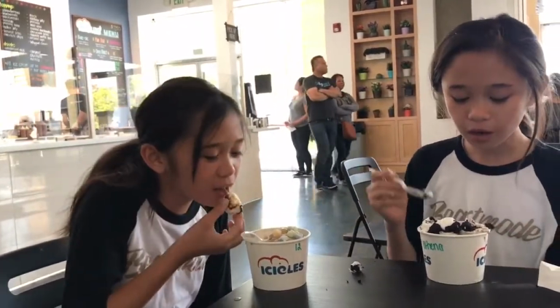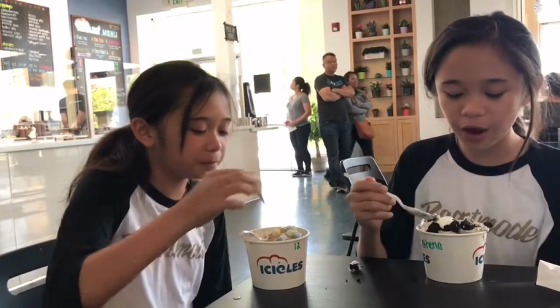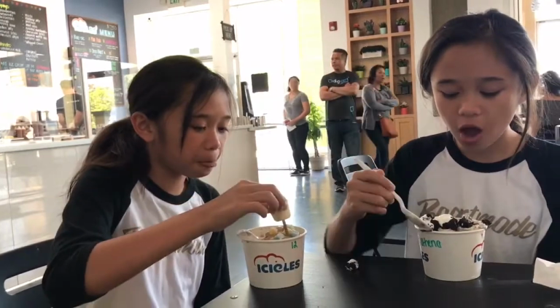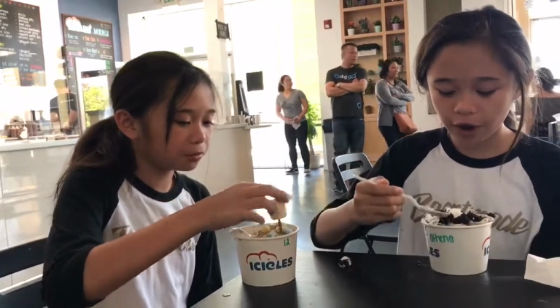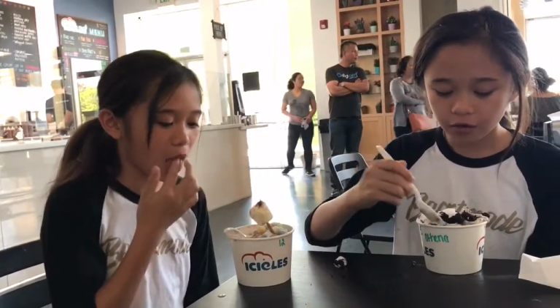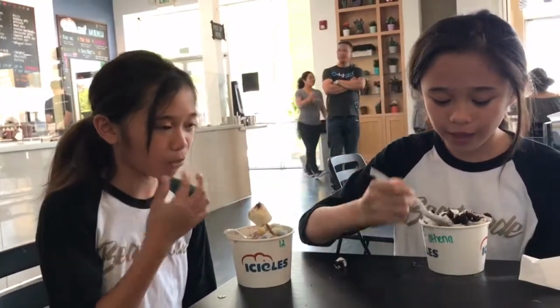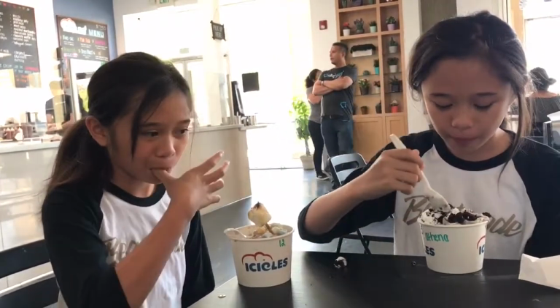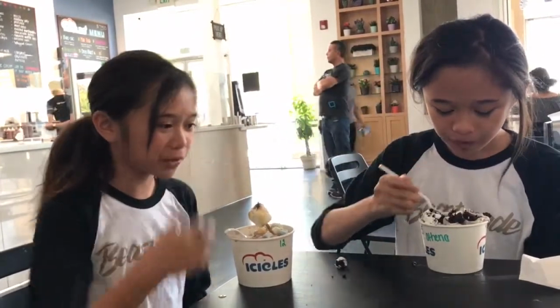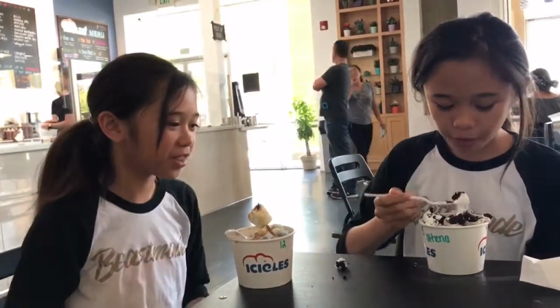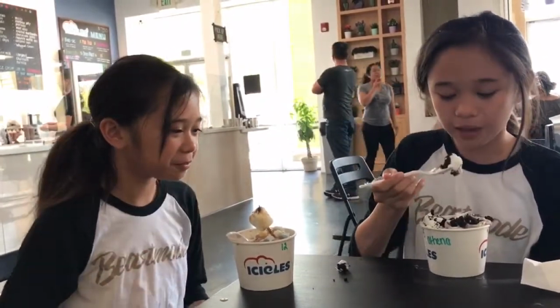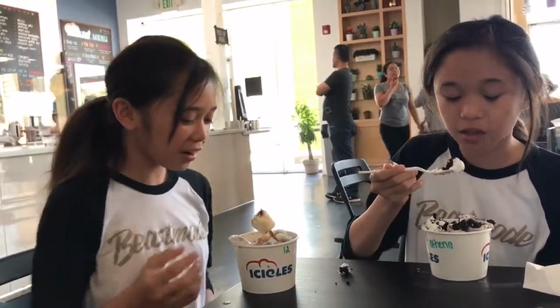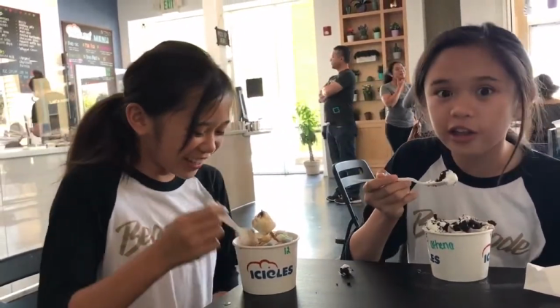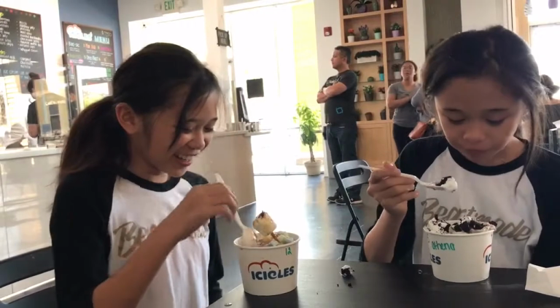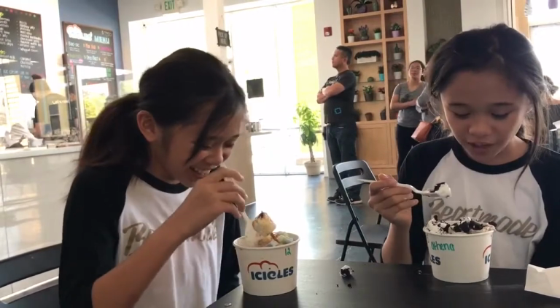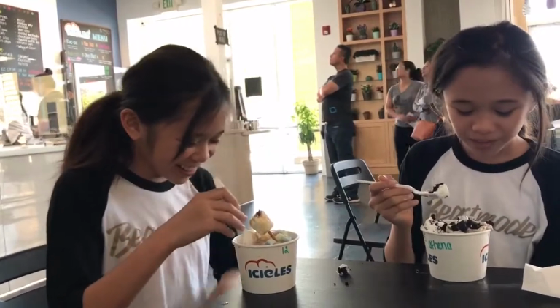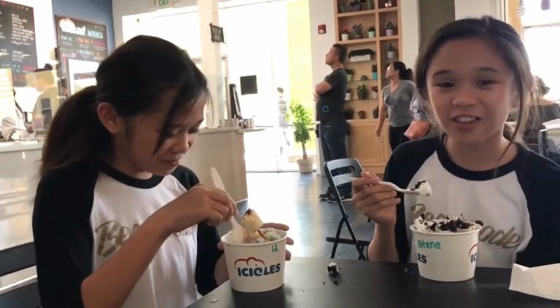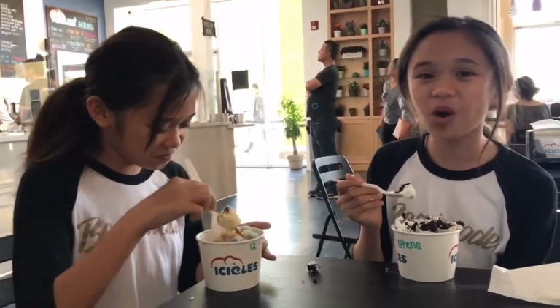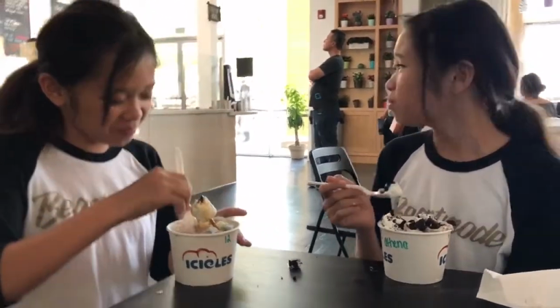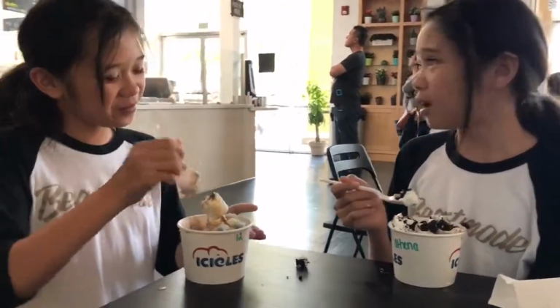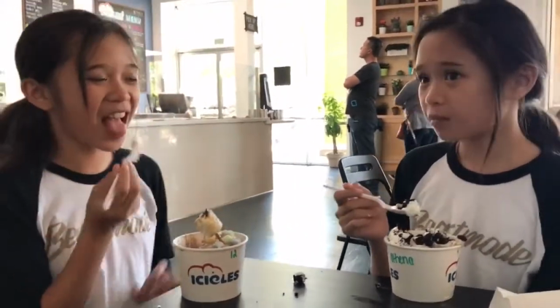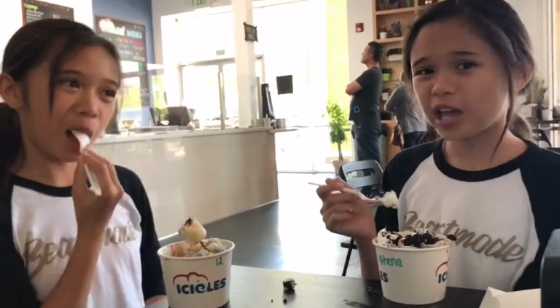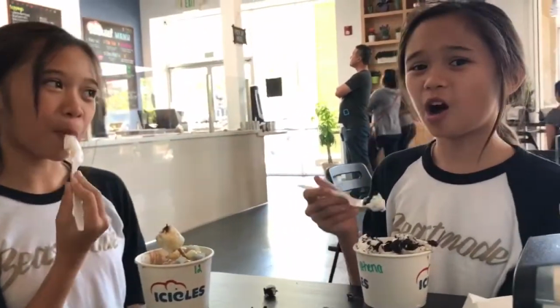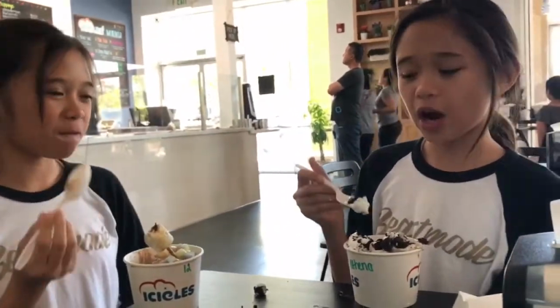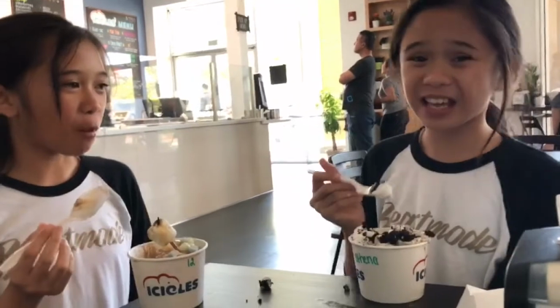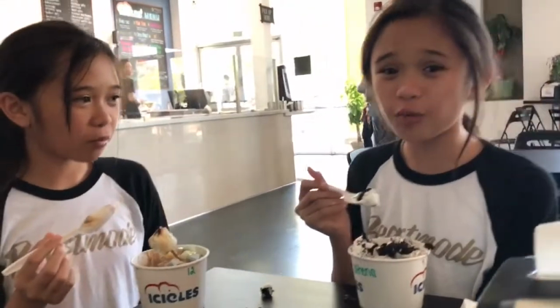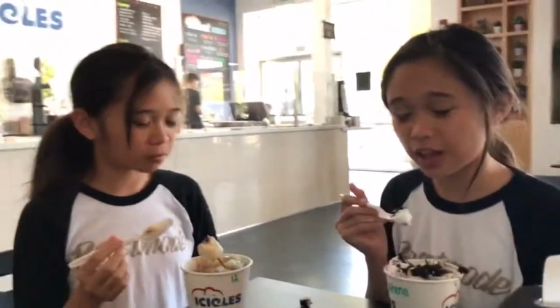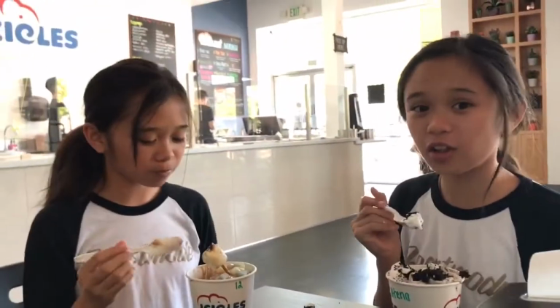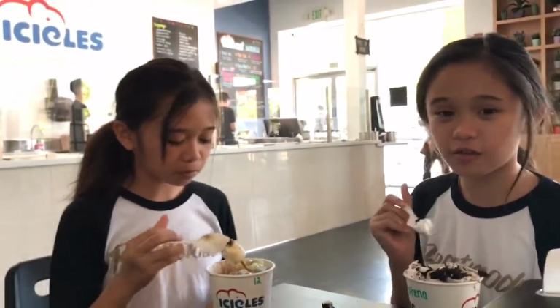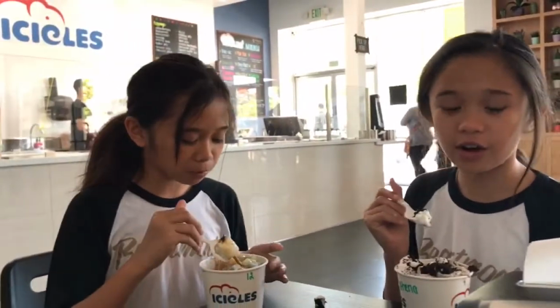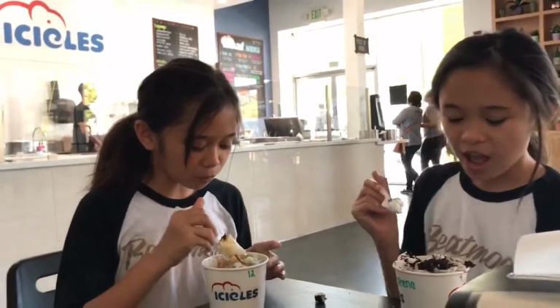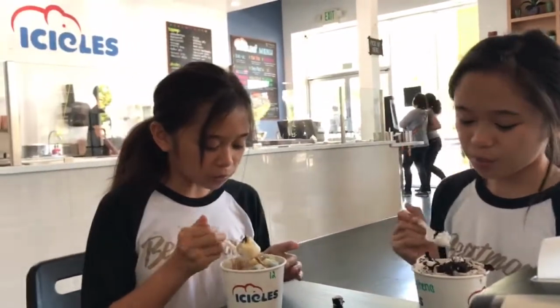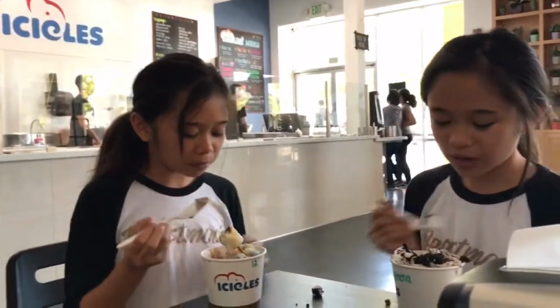The brownies are very chewy and yummy, and the whipped cream makes it taste delicious. The ice cream rolls are very hard to dig into but they still taste very good. And the brownies —